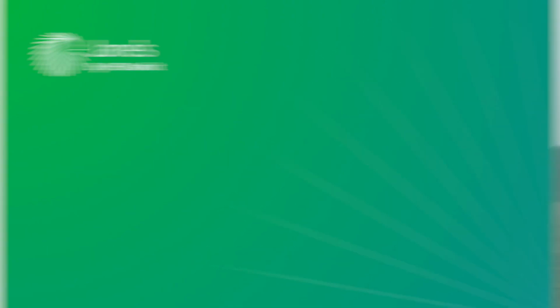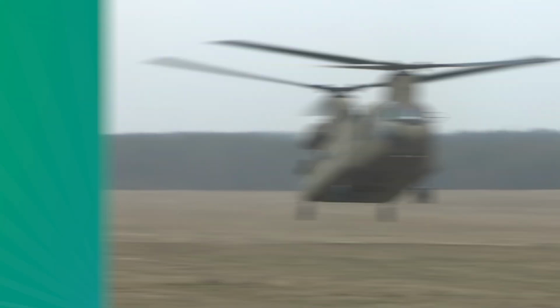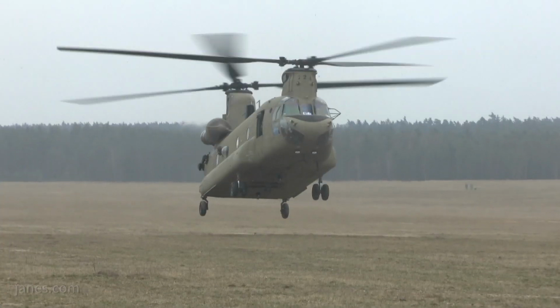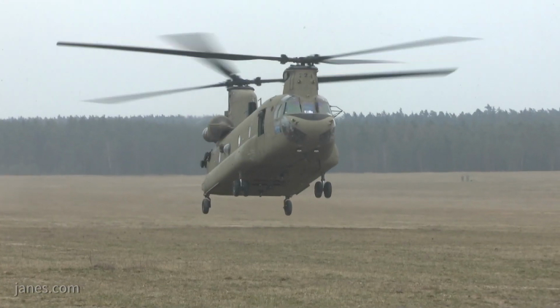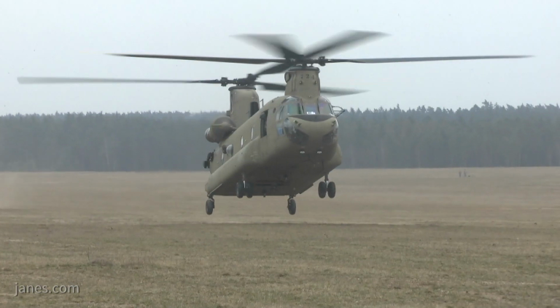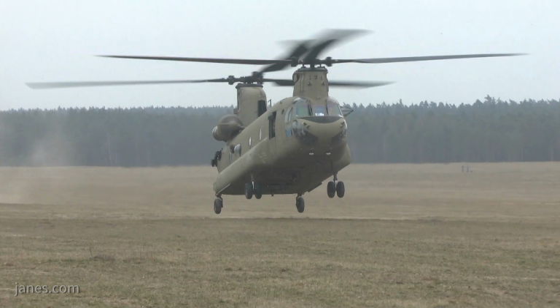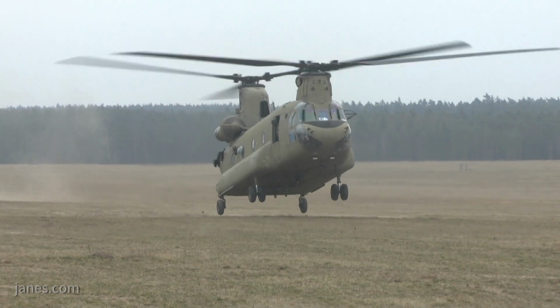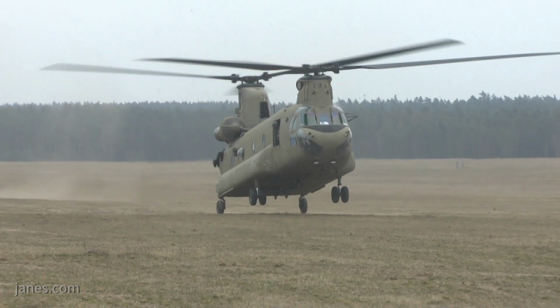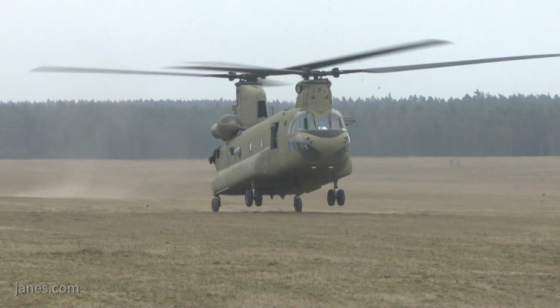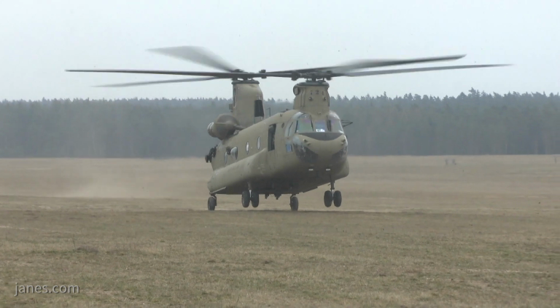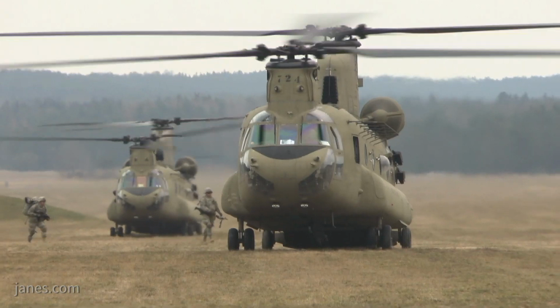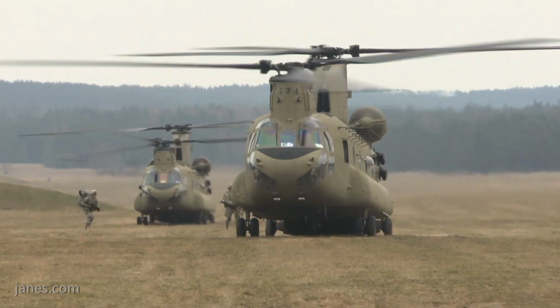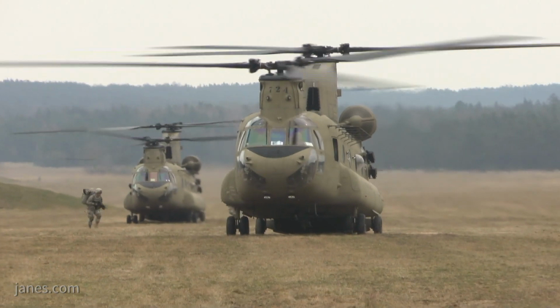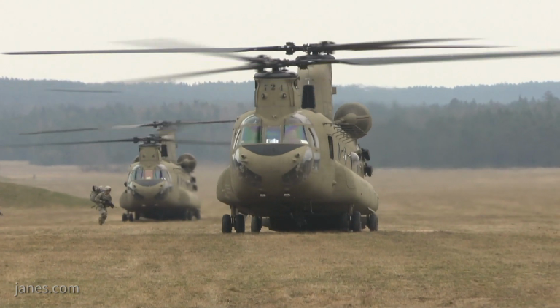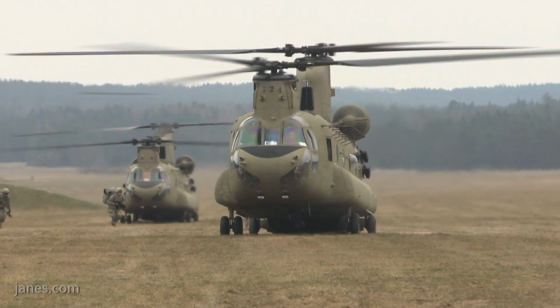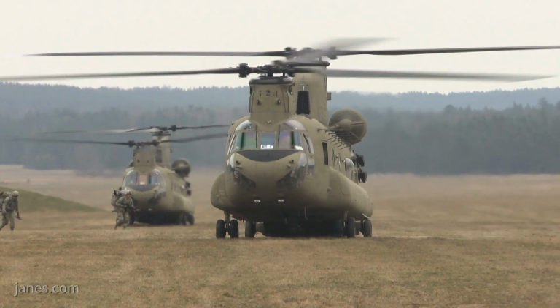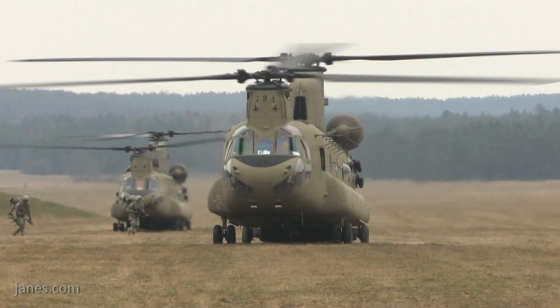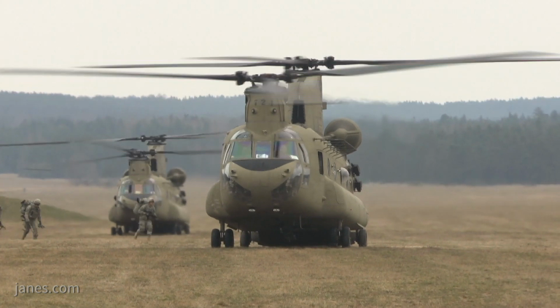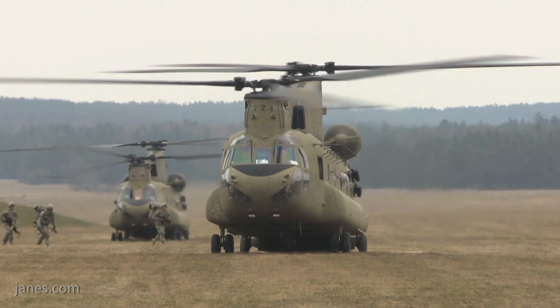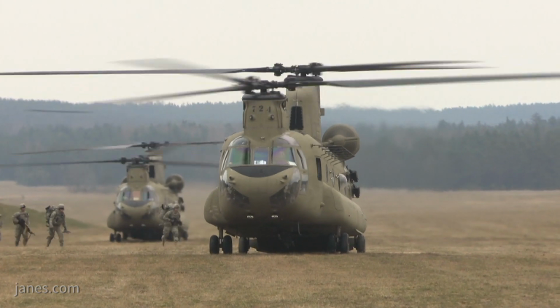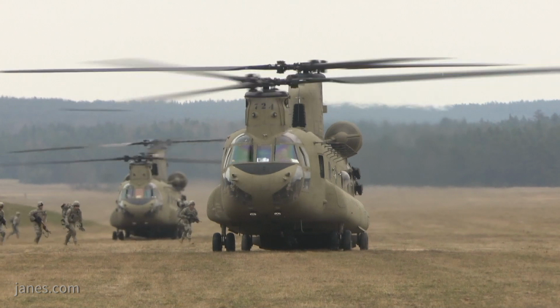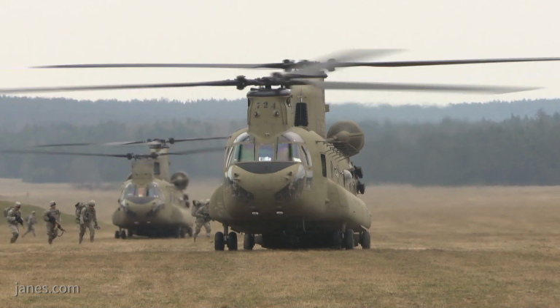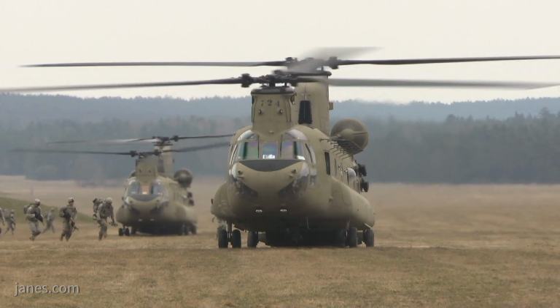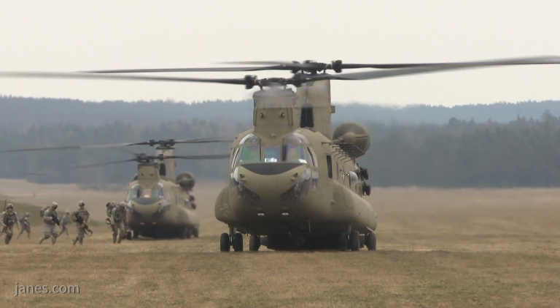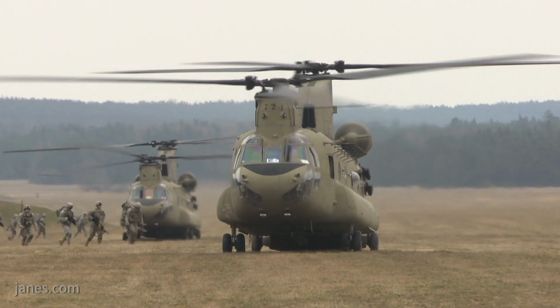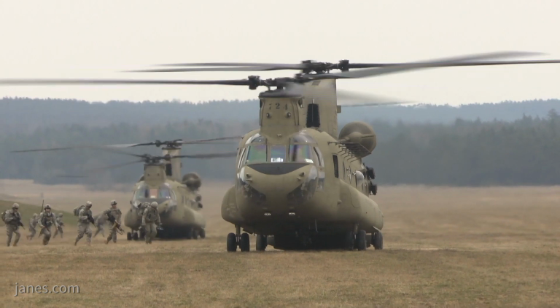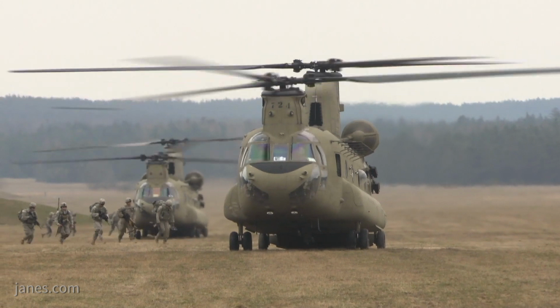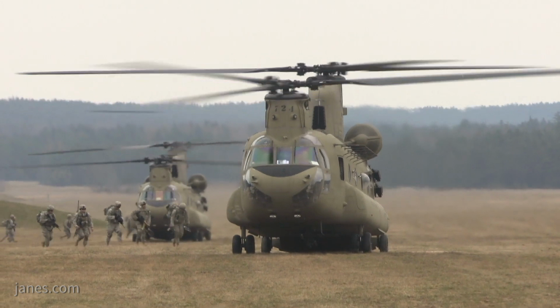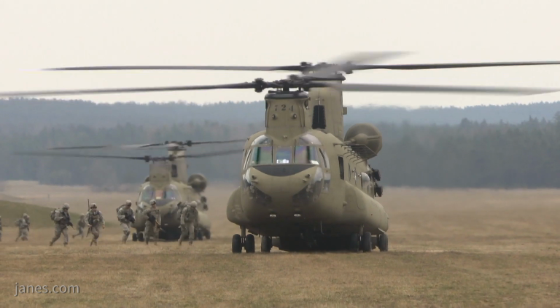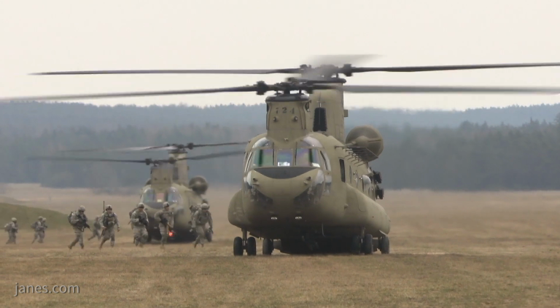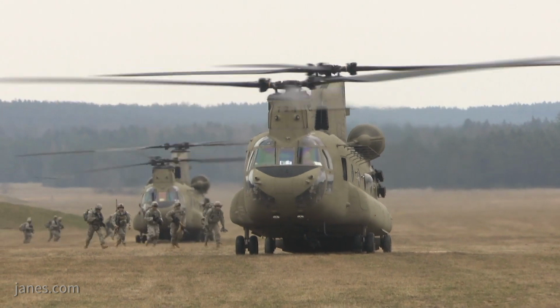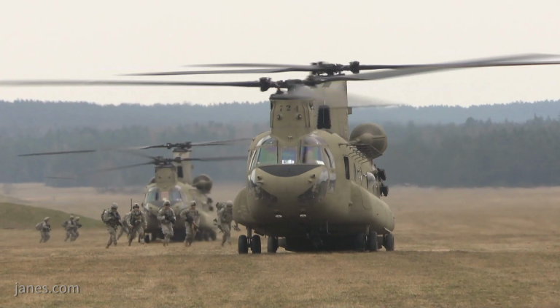With the US Army's 12th Combat Aviation Brigade permanently stationed in Europe, the Boeing CH-47 Chinook is a regular visitor to the Paris airshow and this year is no exception.